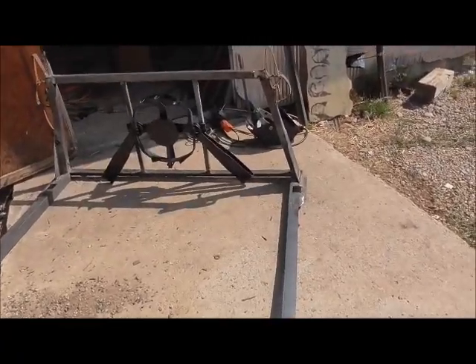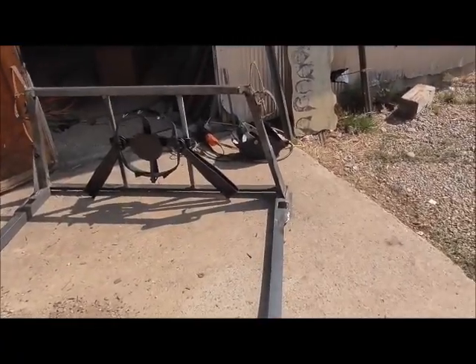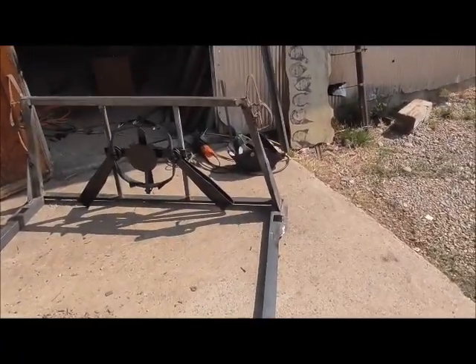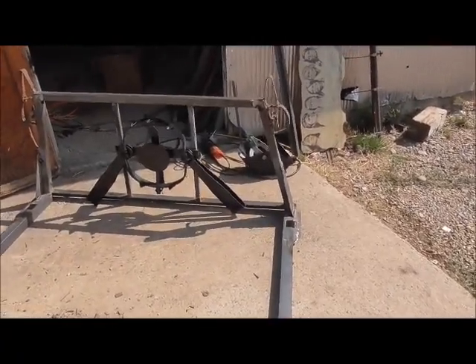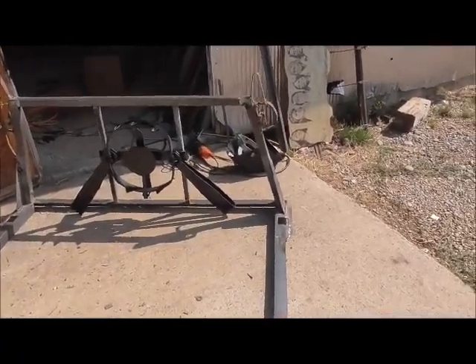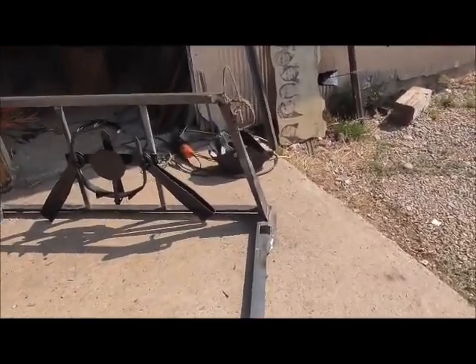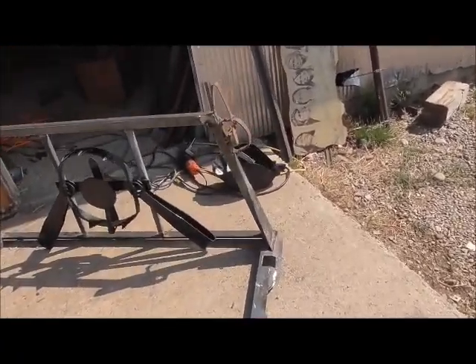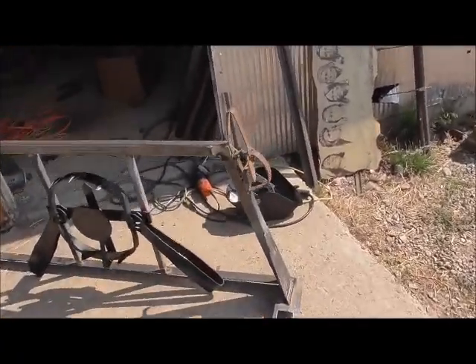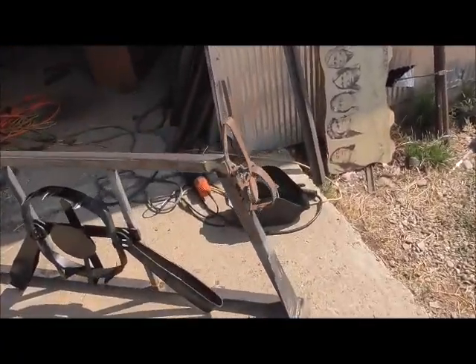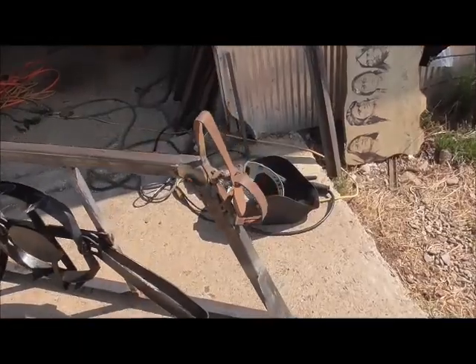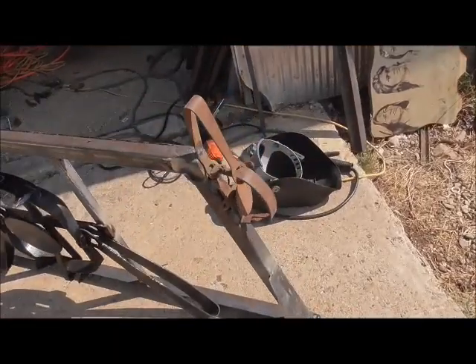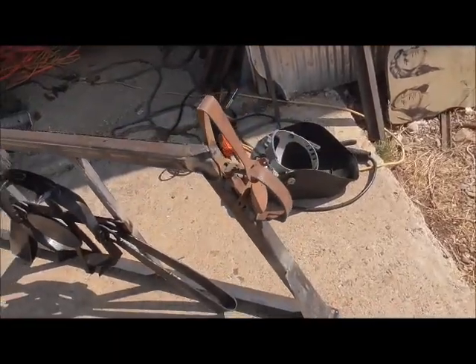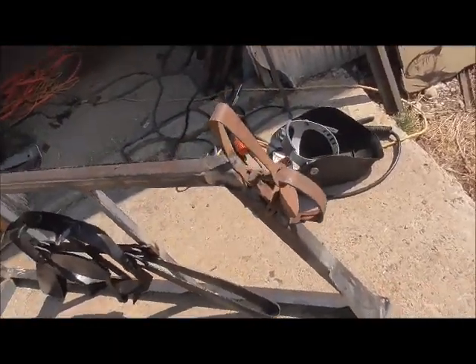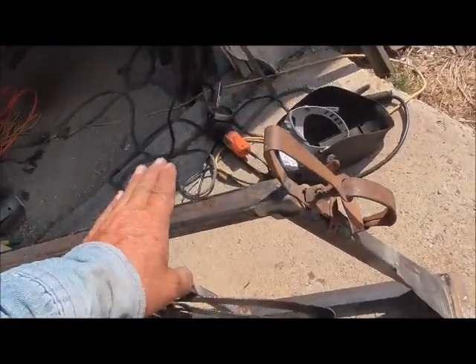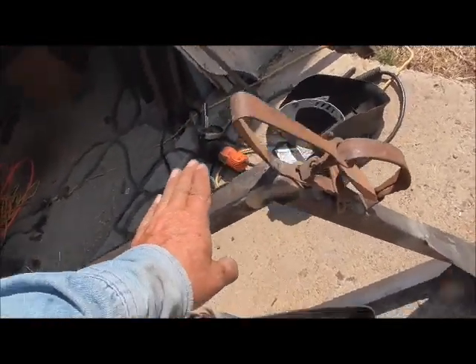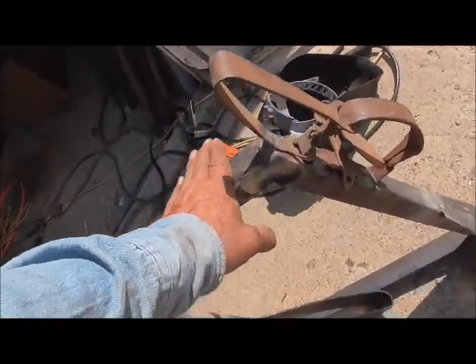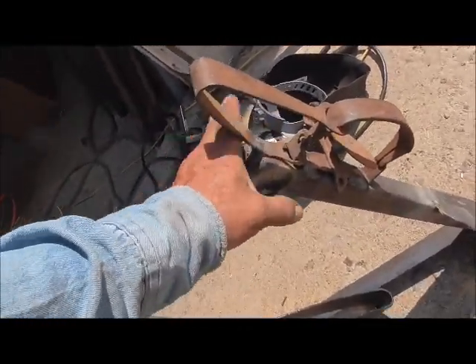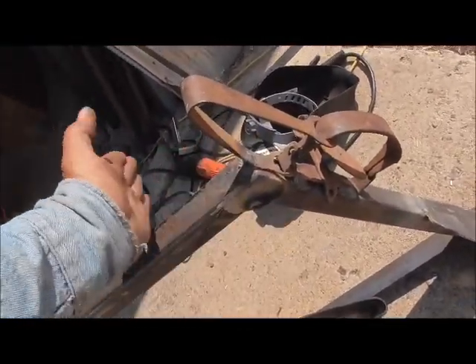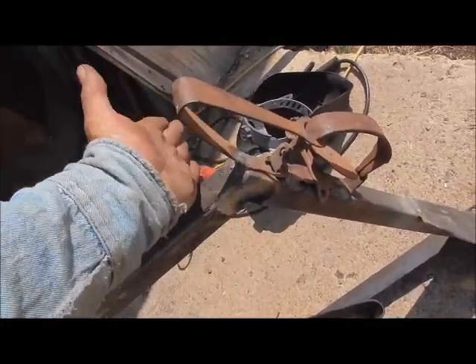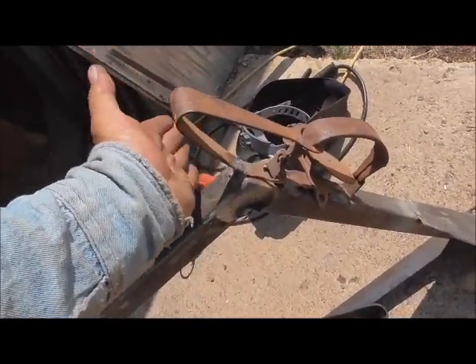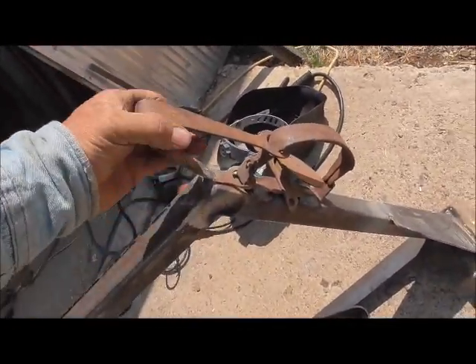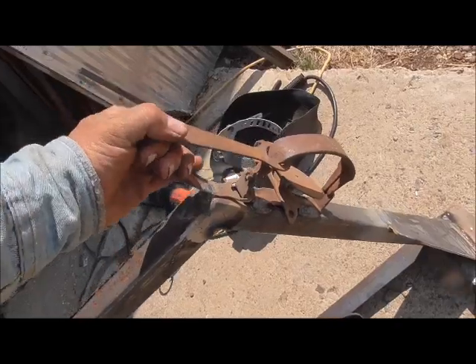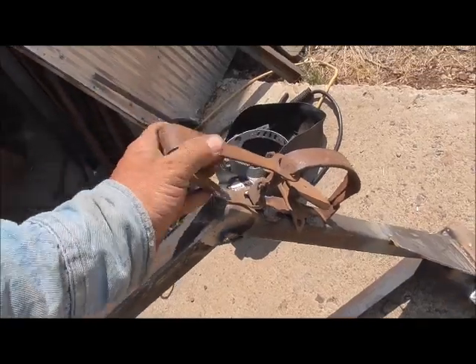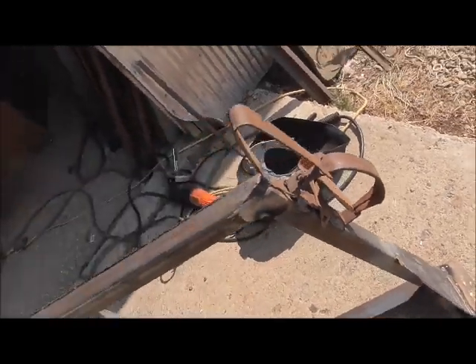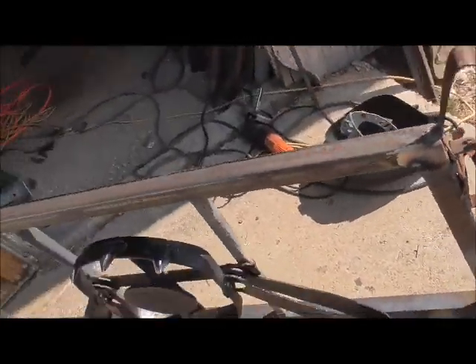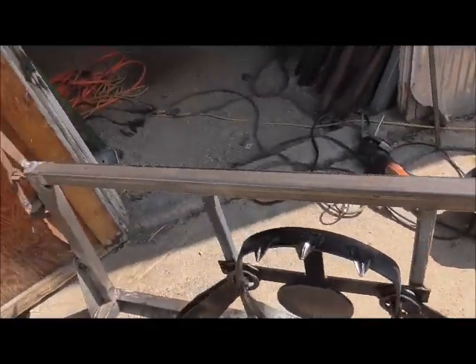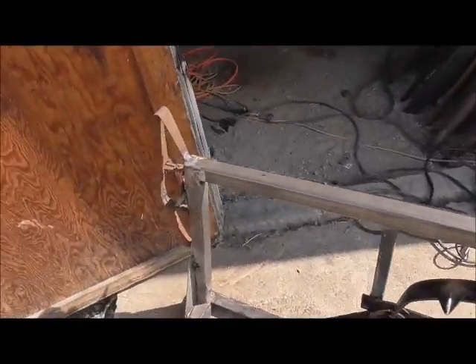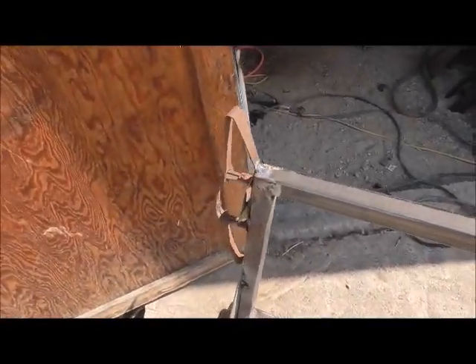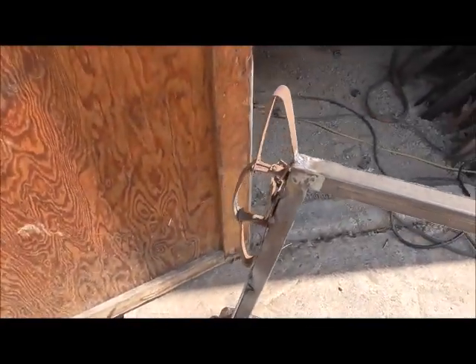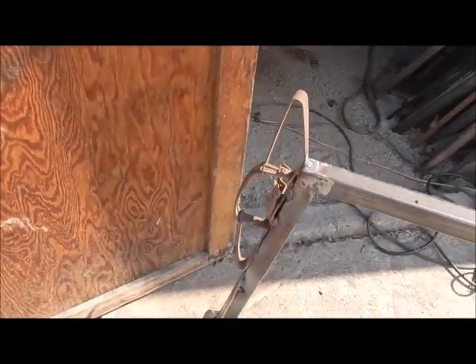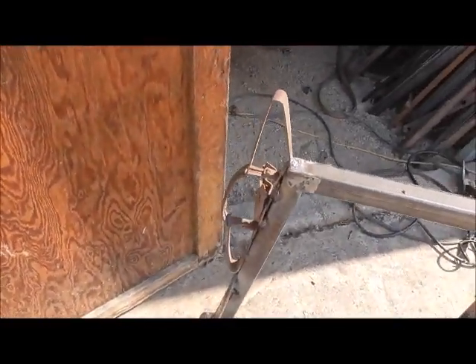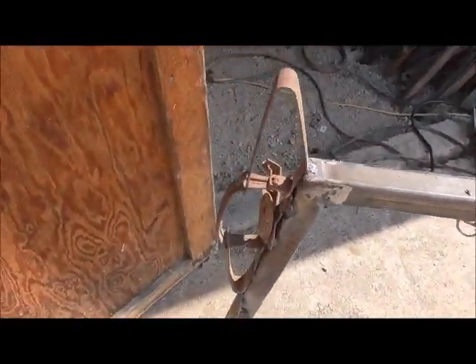I welded these guys on, kind of for the part on top, so the boat doesn't fall off and I've got something to run a rope through. They're probably not really very strong.